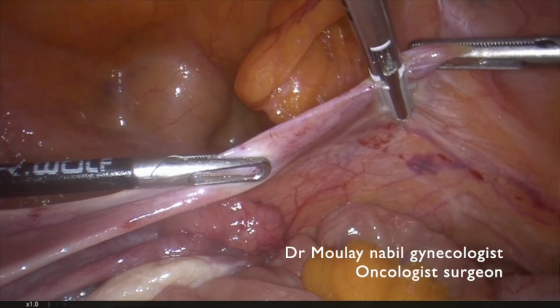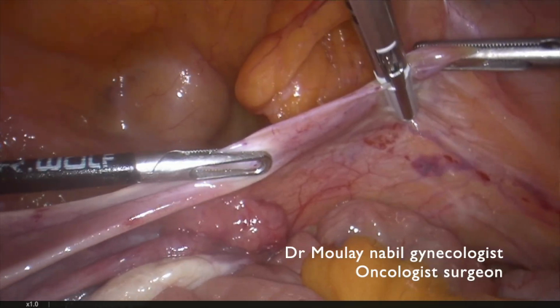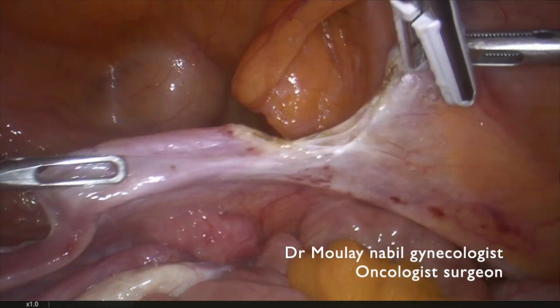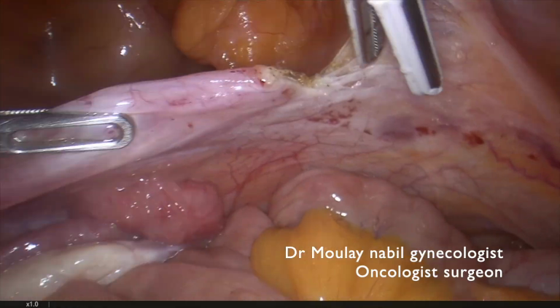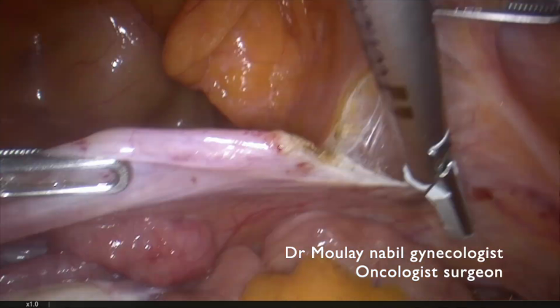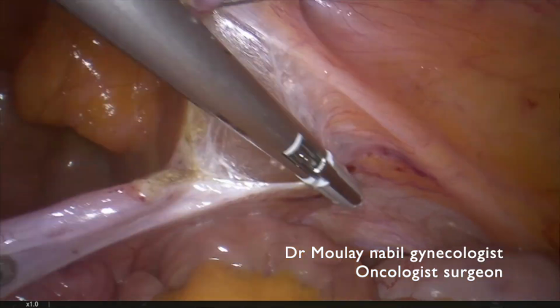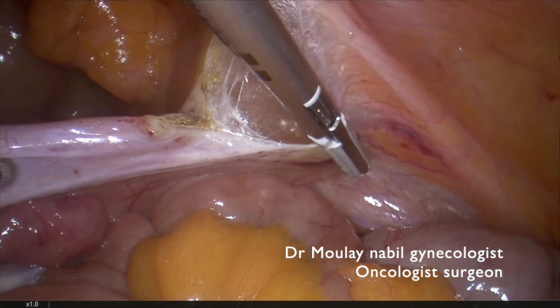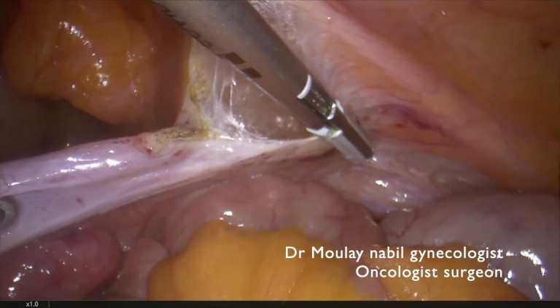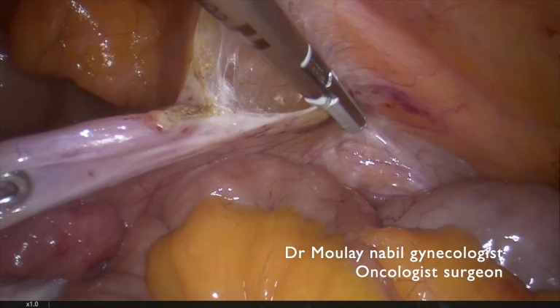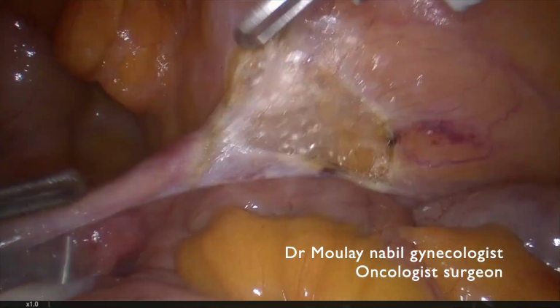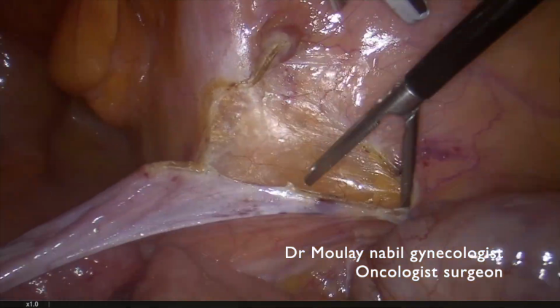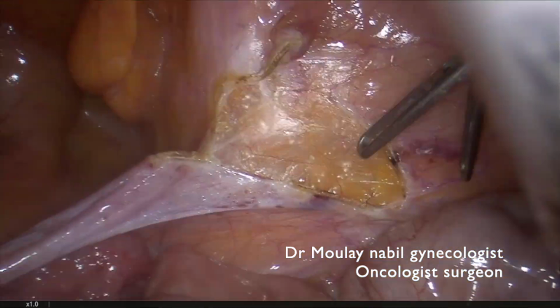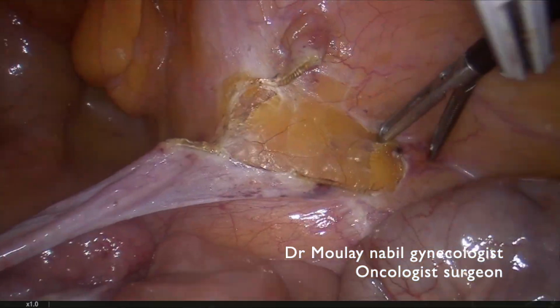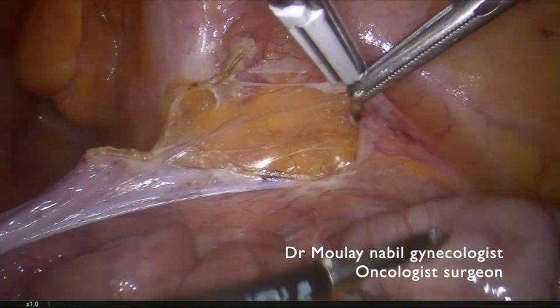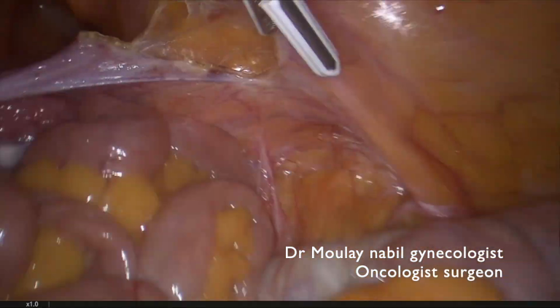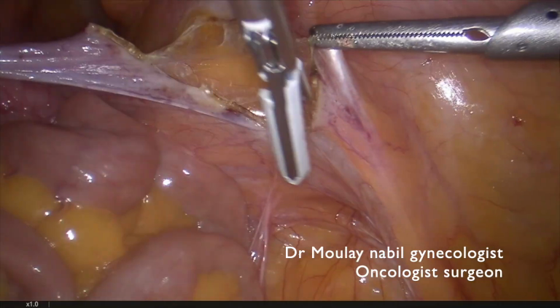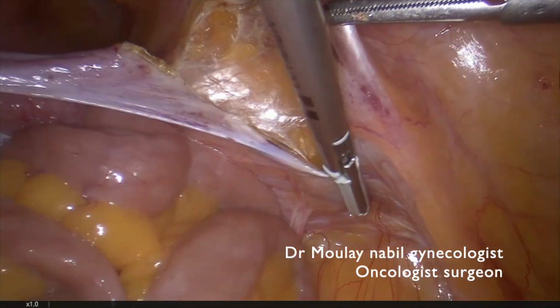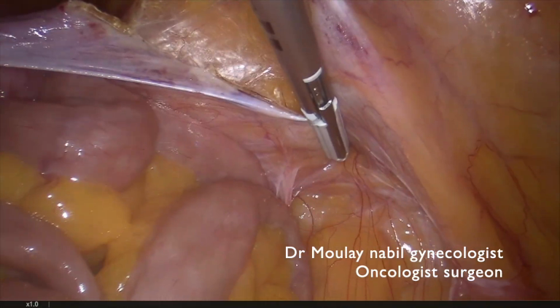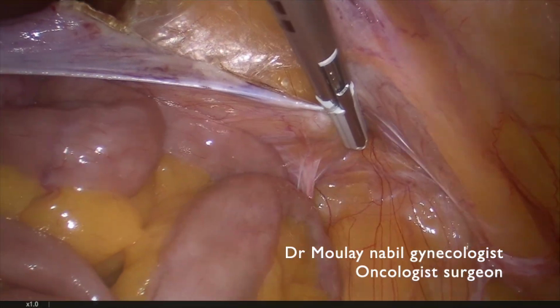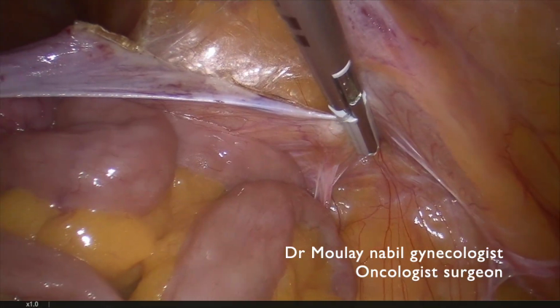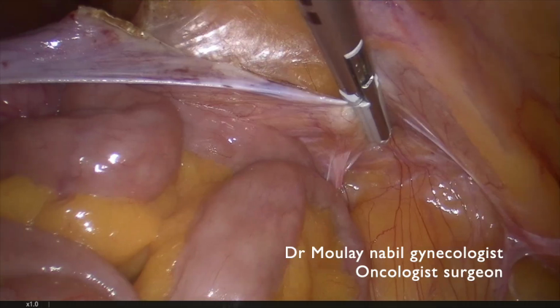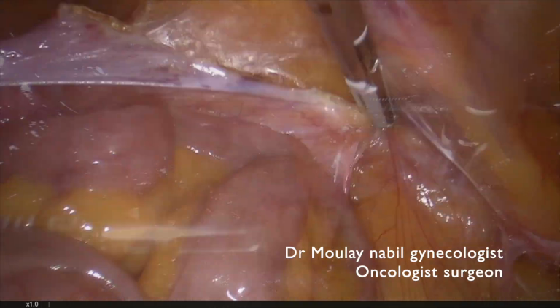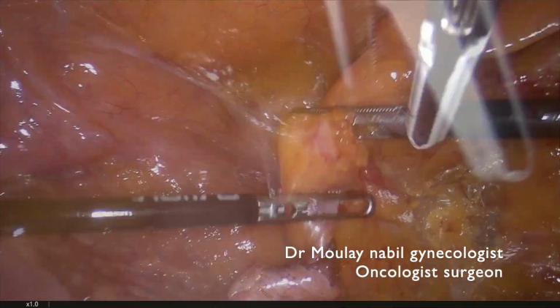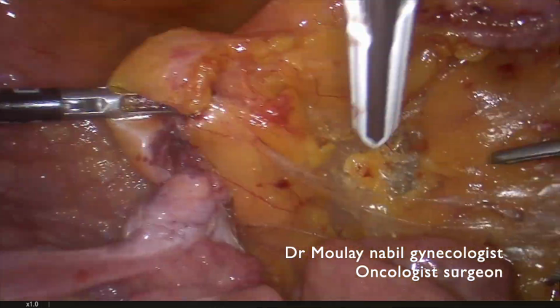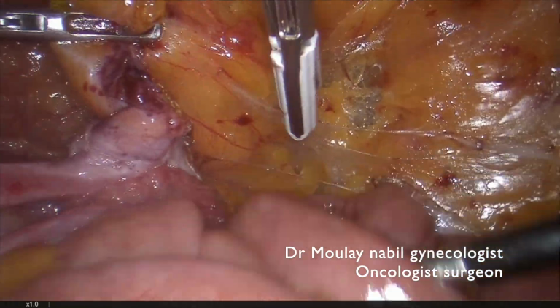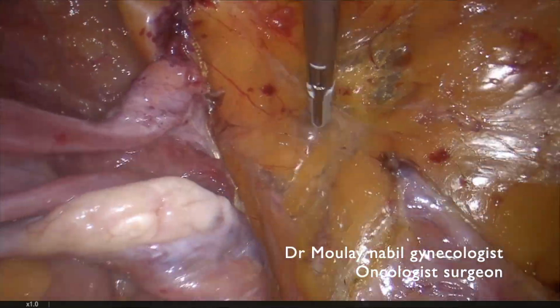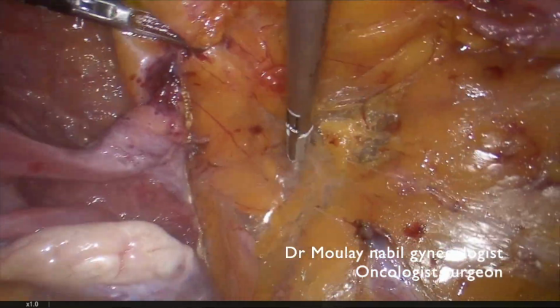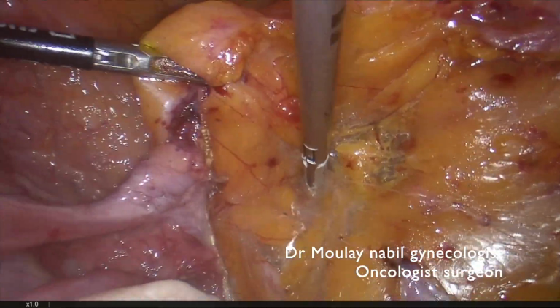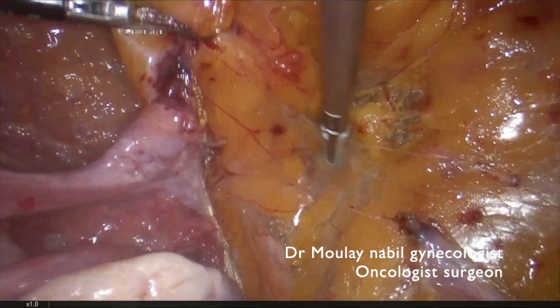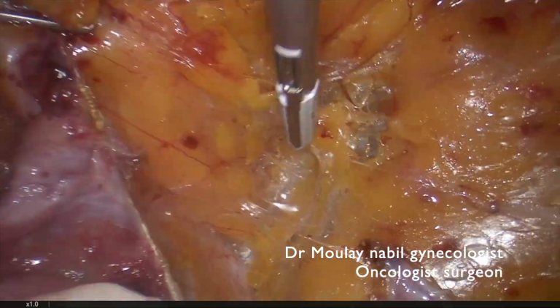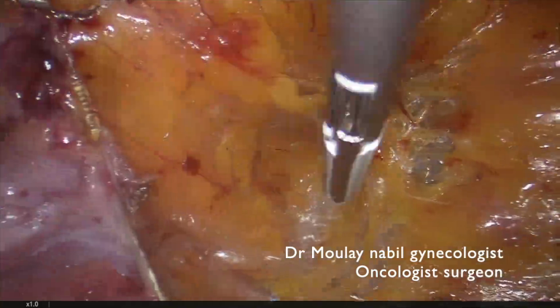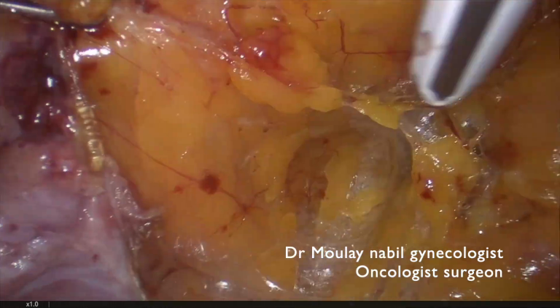We began the surgery by cutting the right round ligament and we opened the peritoneum lateral to the IP ligament to begin the pelvic lymphadenectomy.